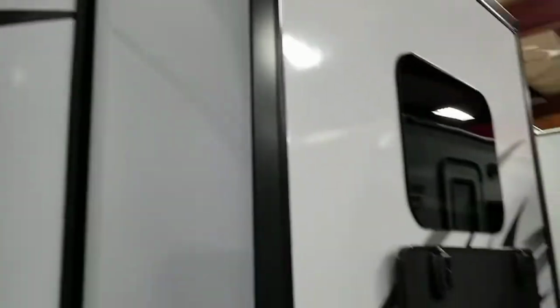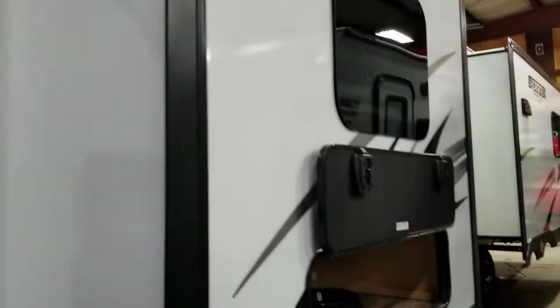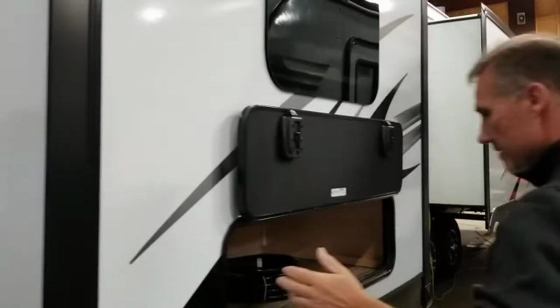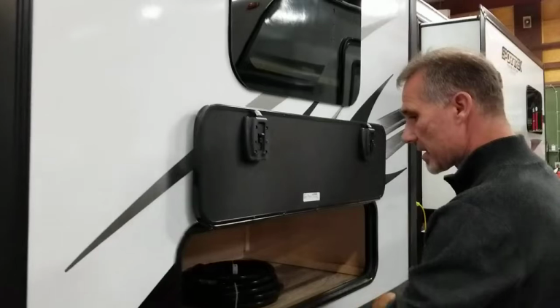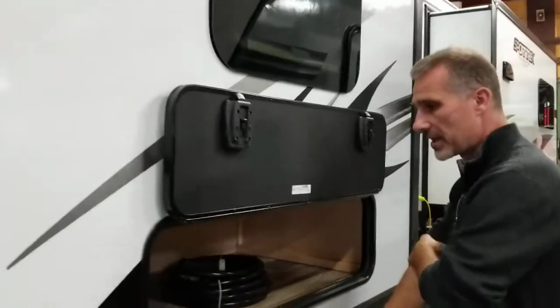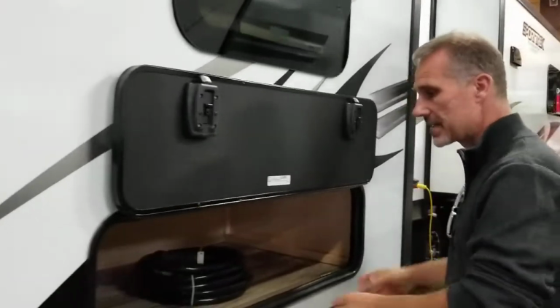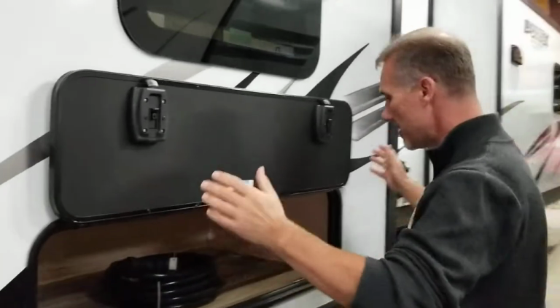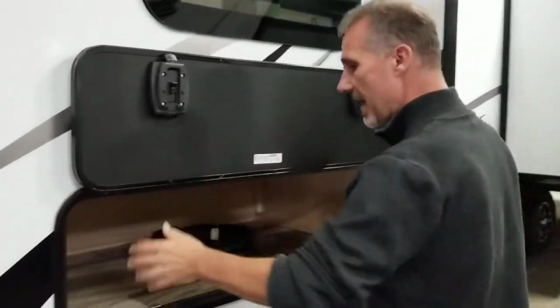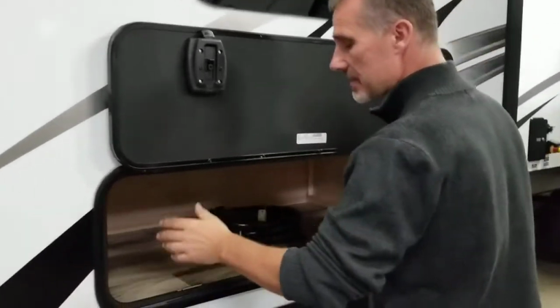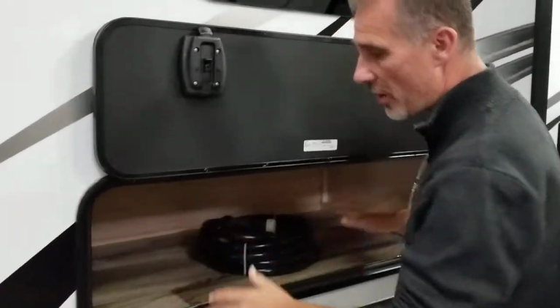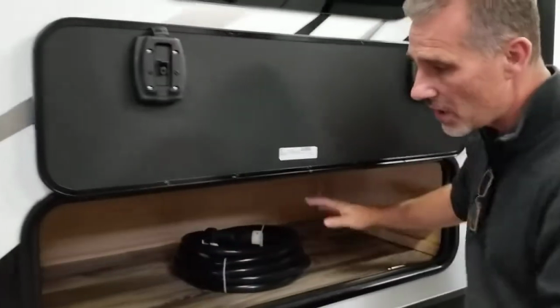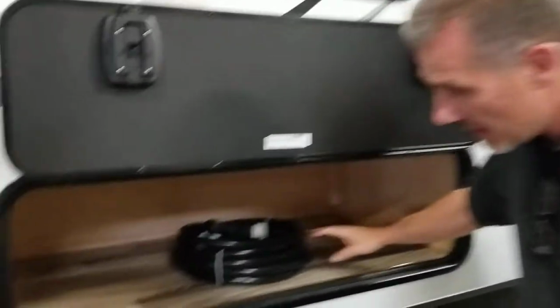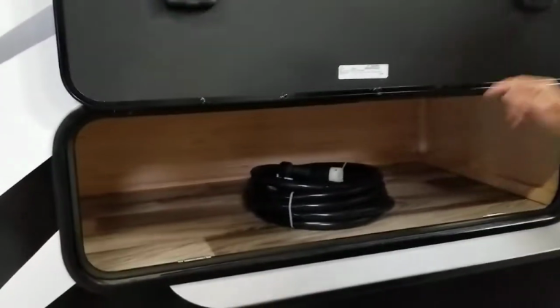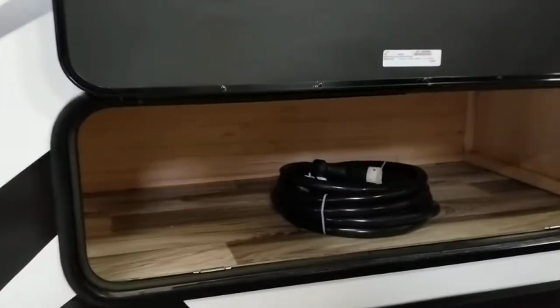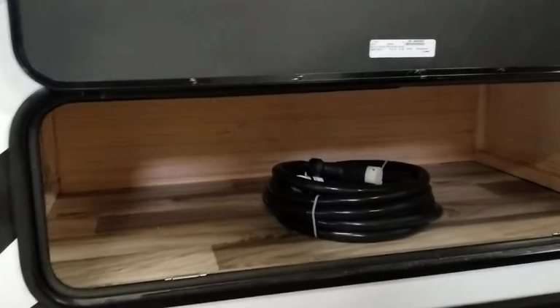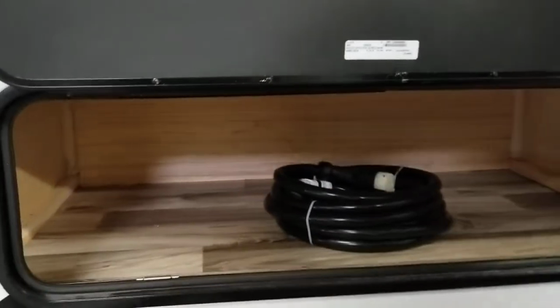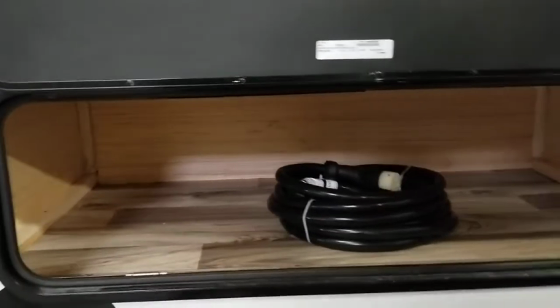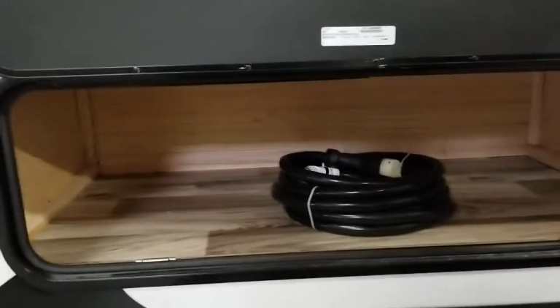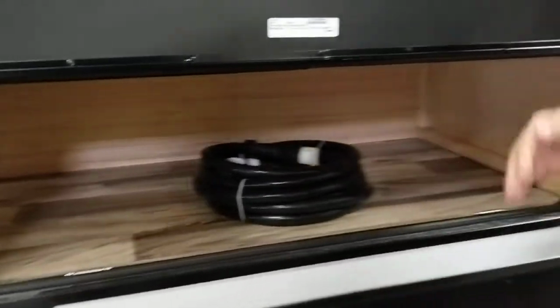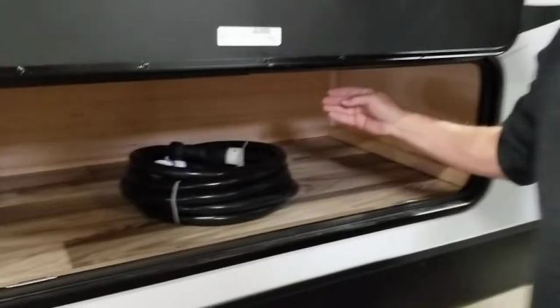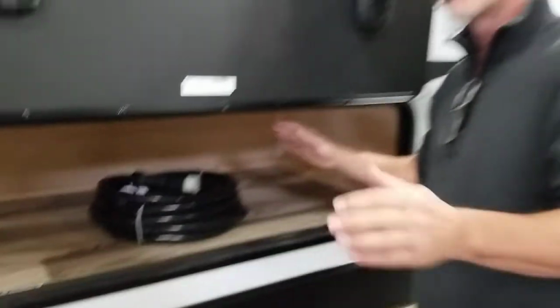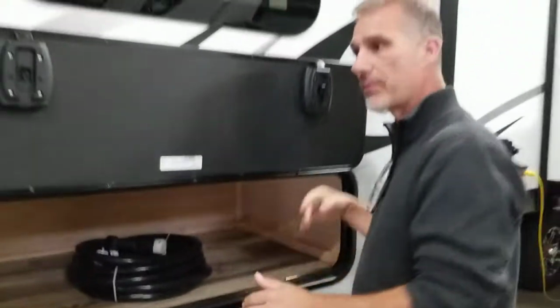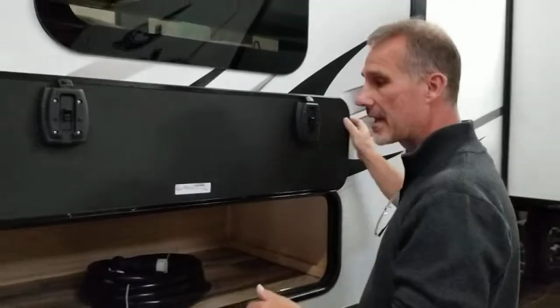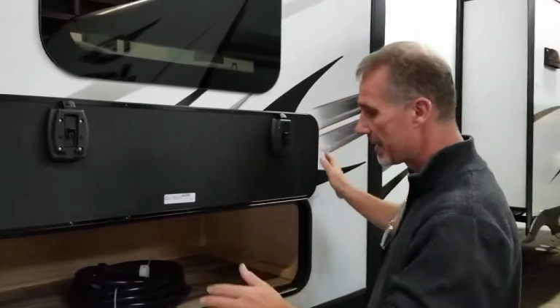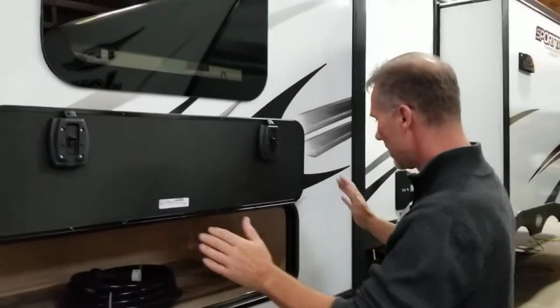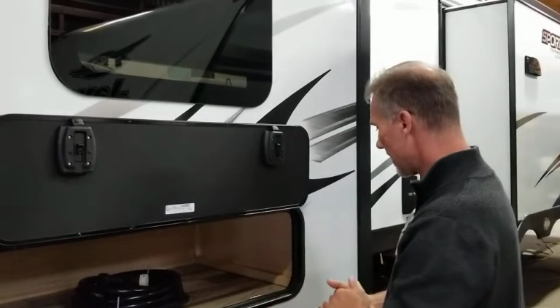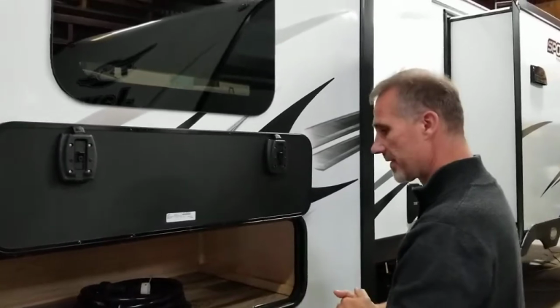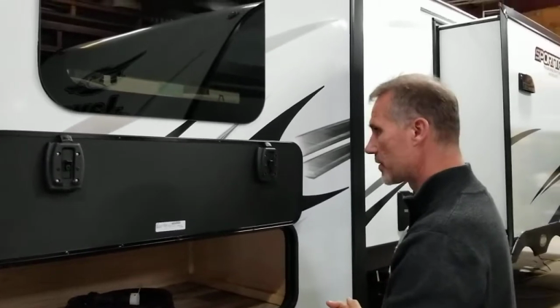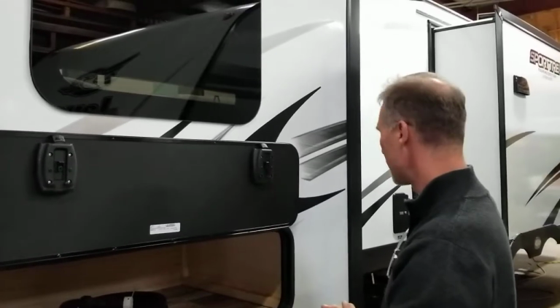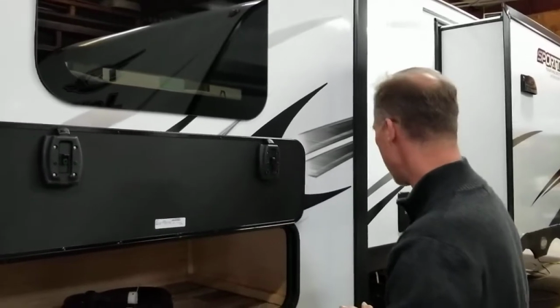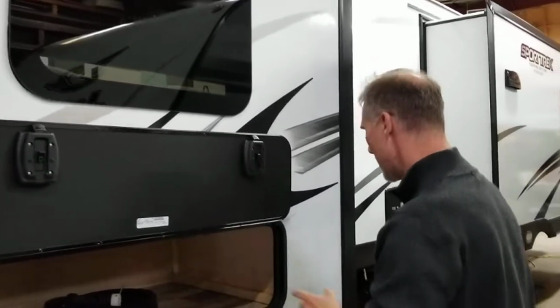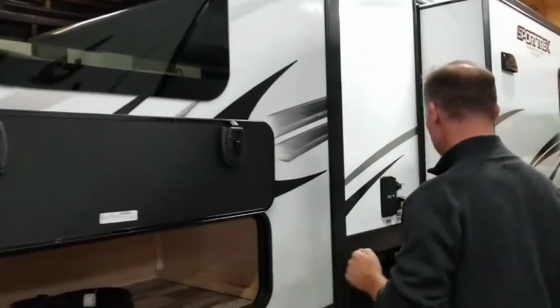This trailer is equipped with a king size bed. You have access to part of it underneath from outside. There are still parts accessible inside — perfect for your blankets — but you also get a little bit of exterior storage underneath the bed.